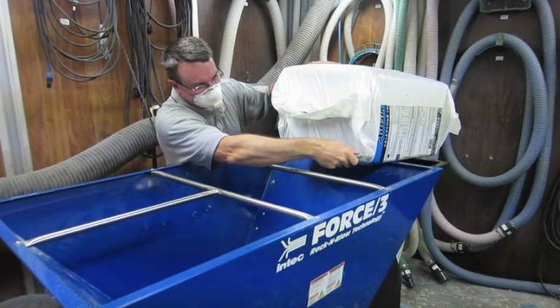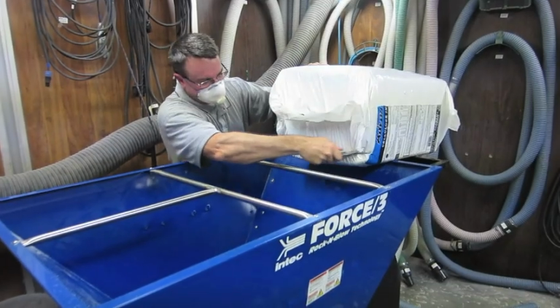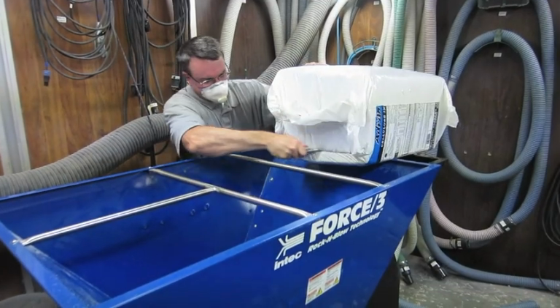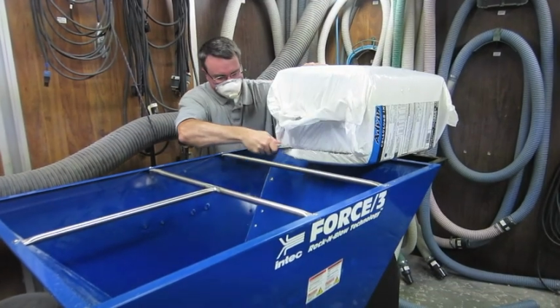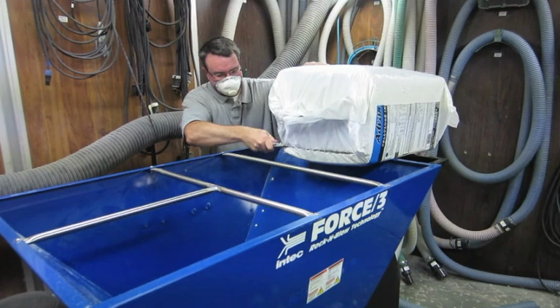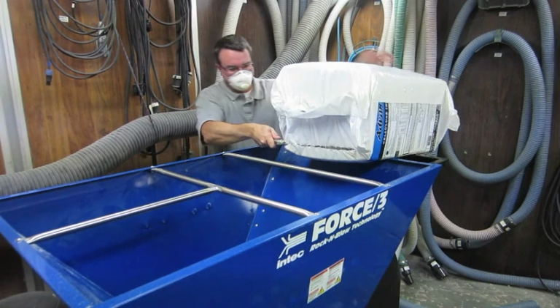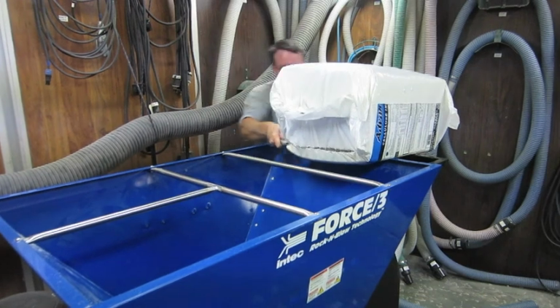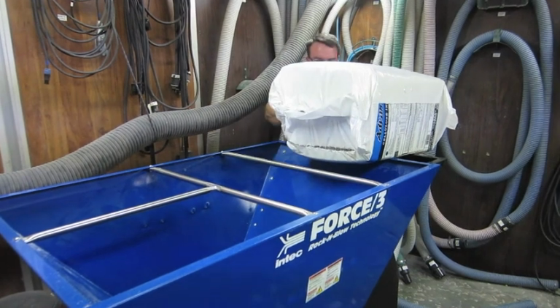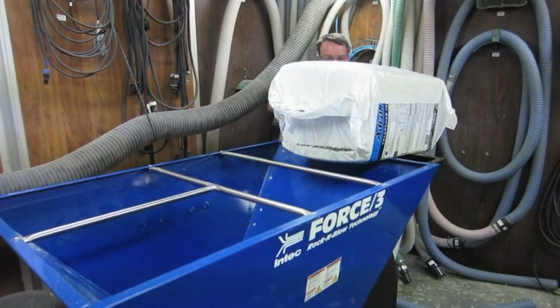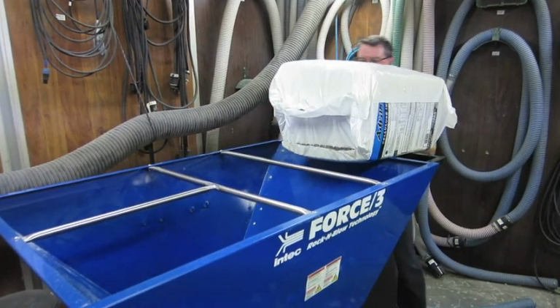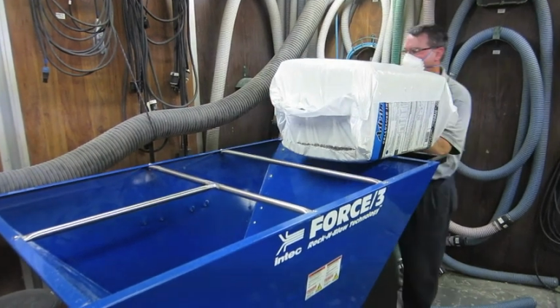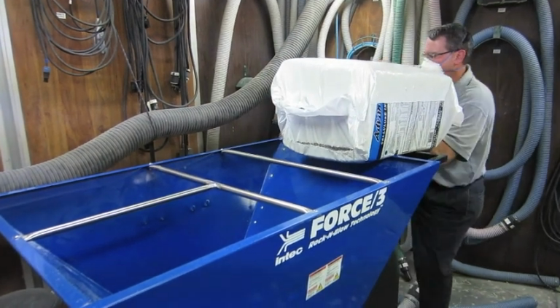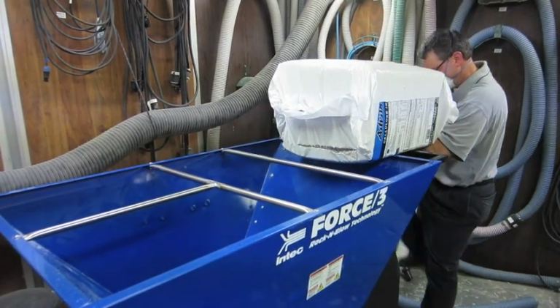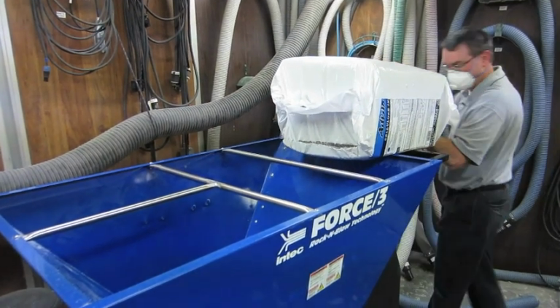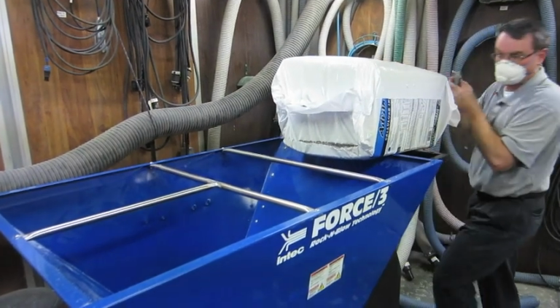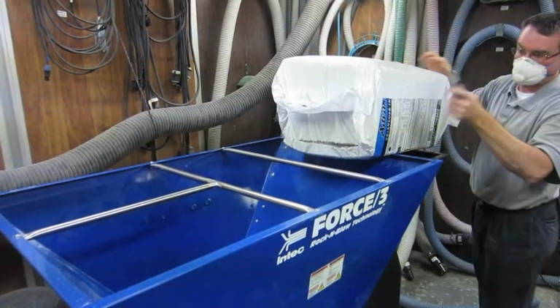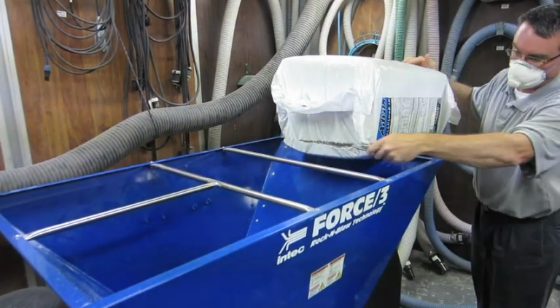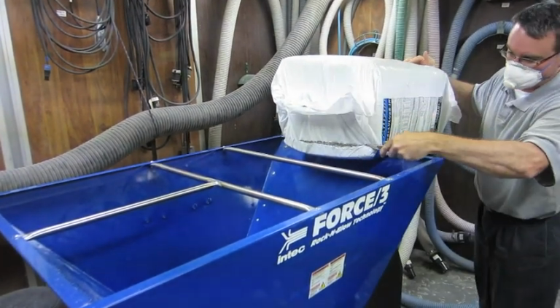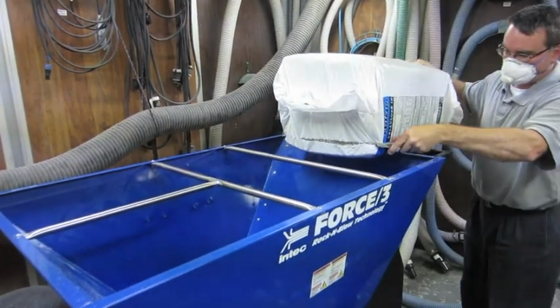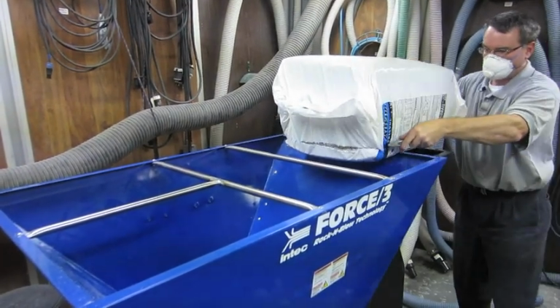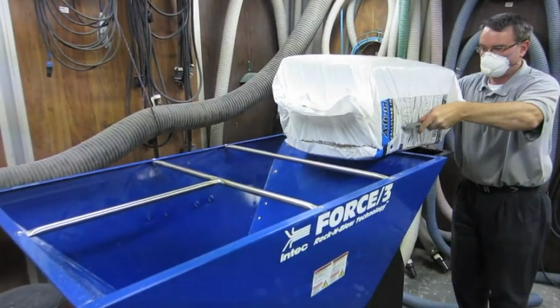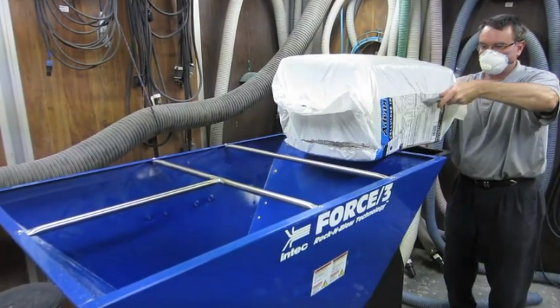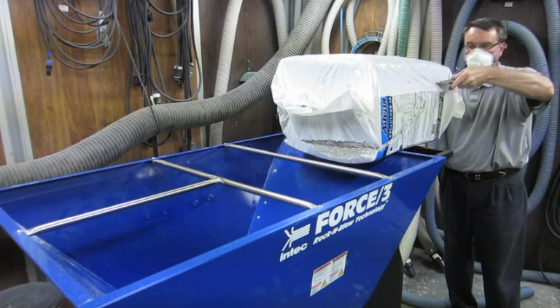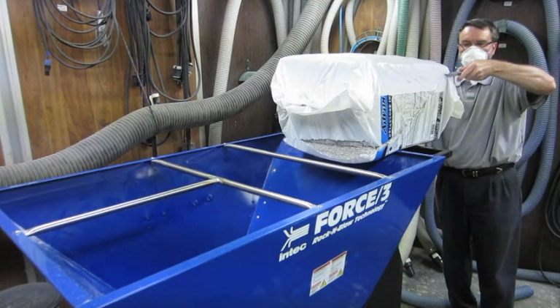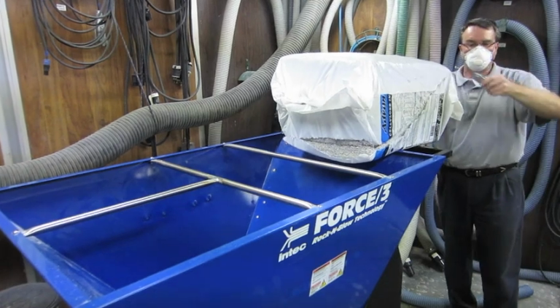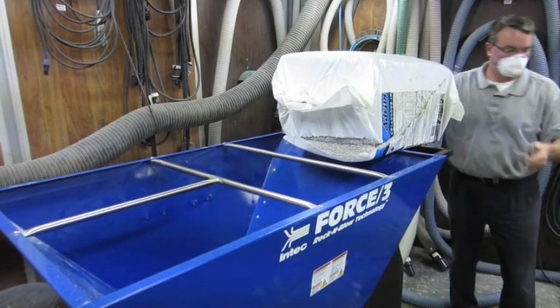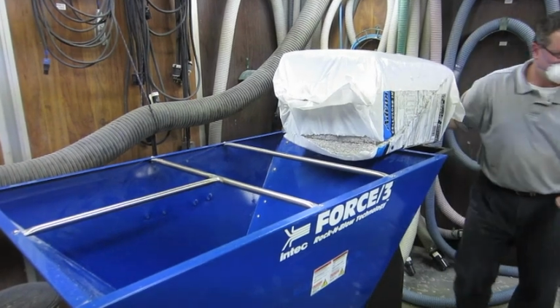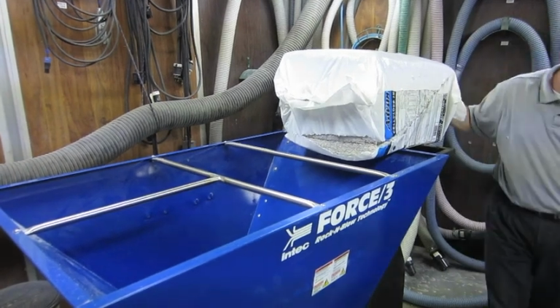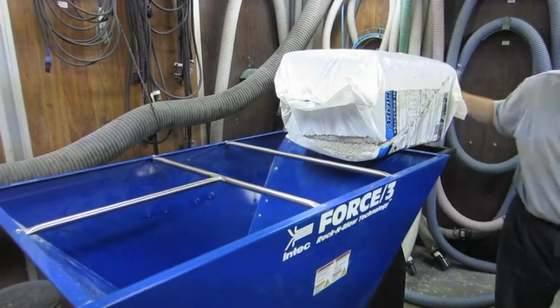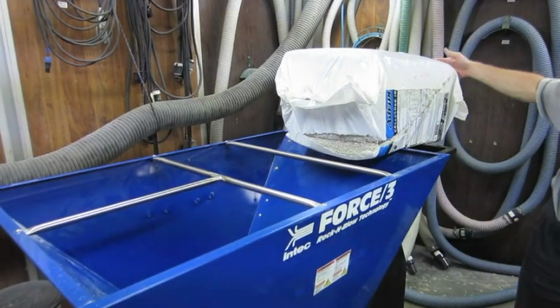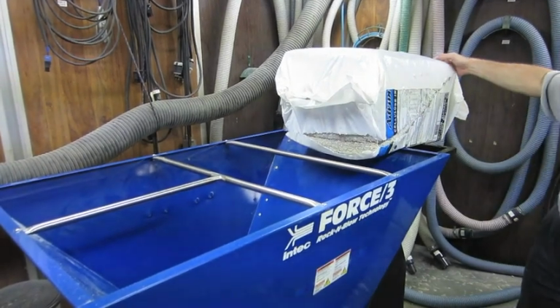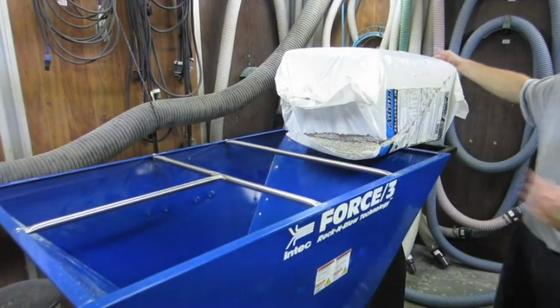When loading a bag of cellulose, position the bag in the location where you will be feeding into the hopper. Remove the outer wrapper and ensure that it does not go into the agitator.